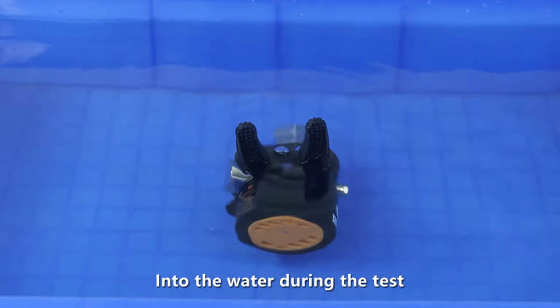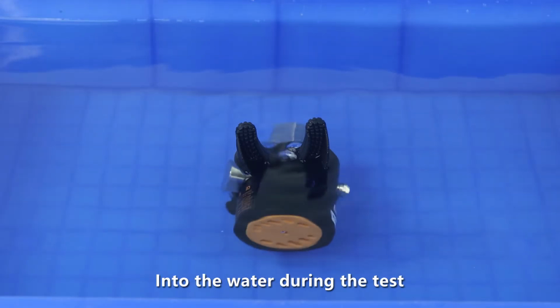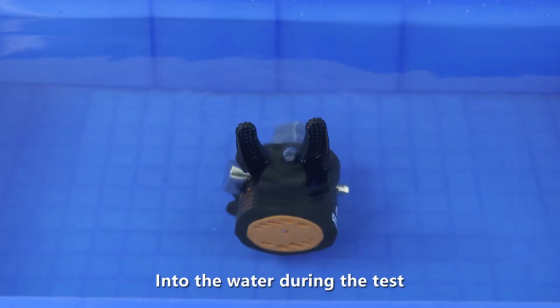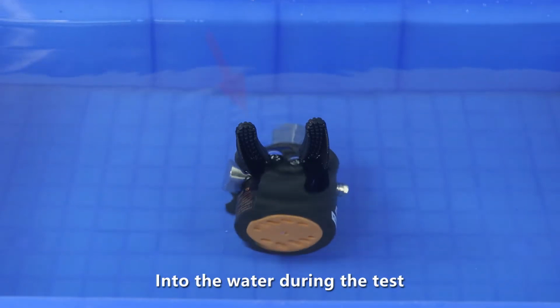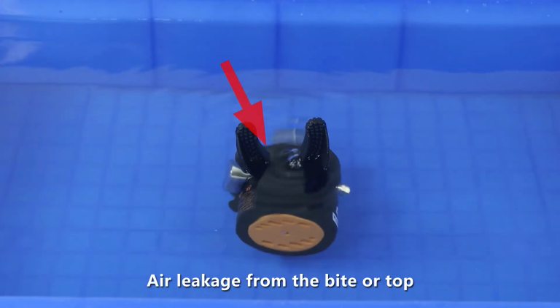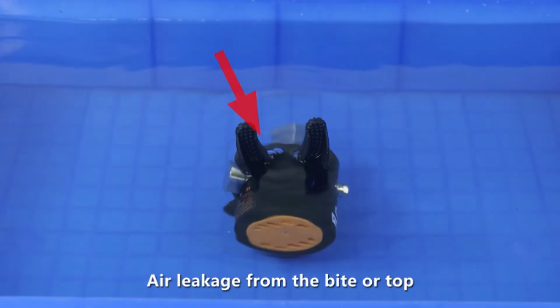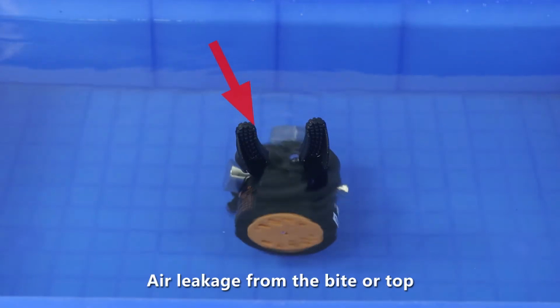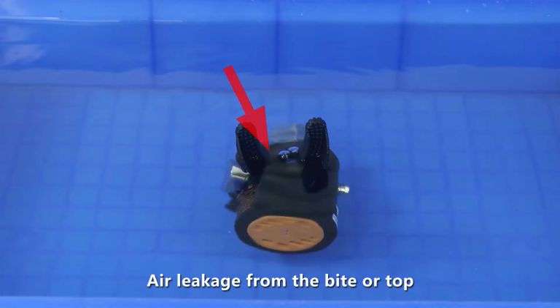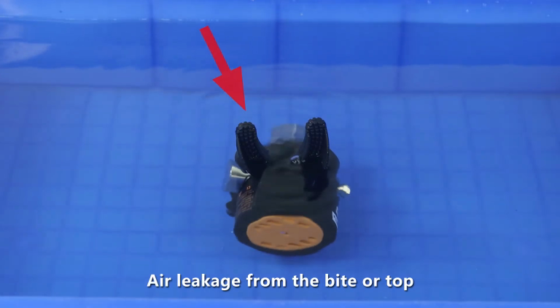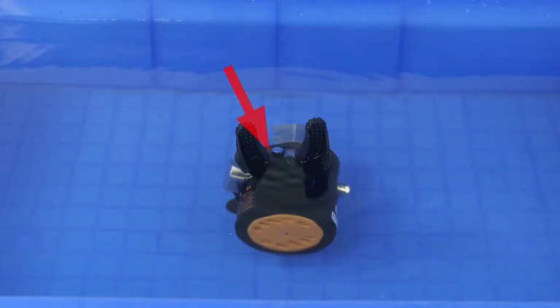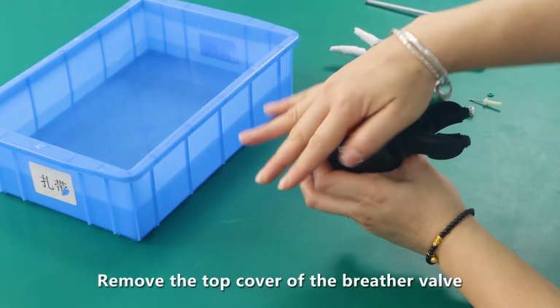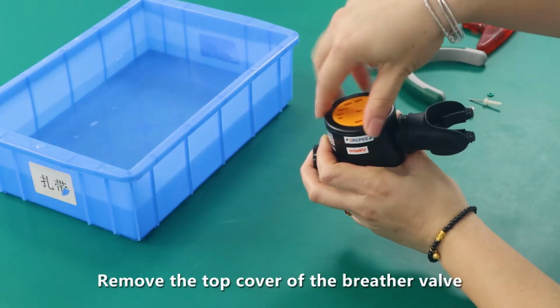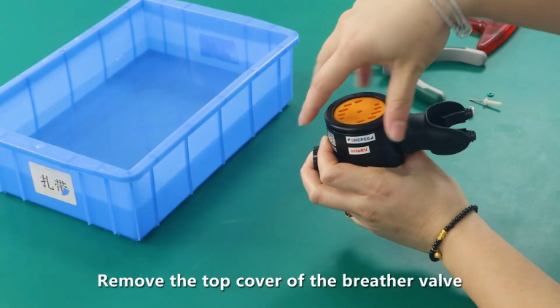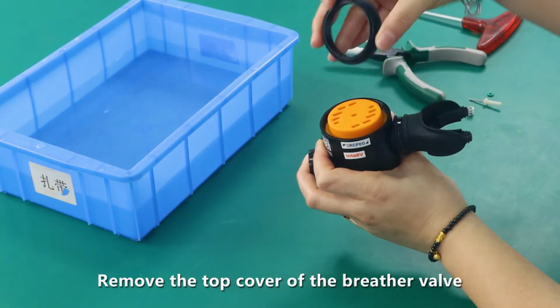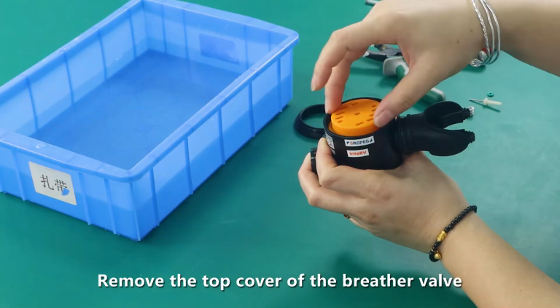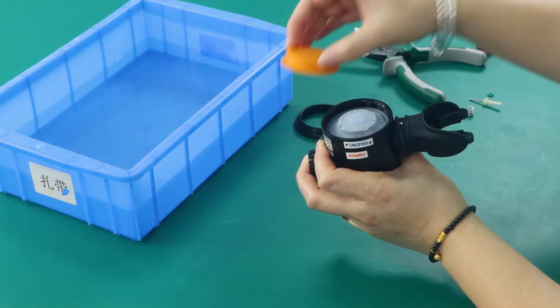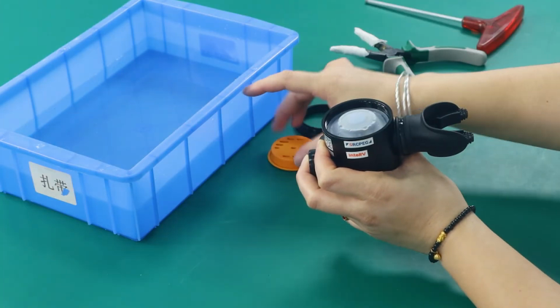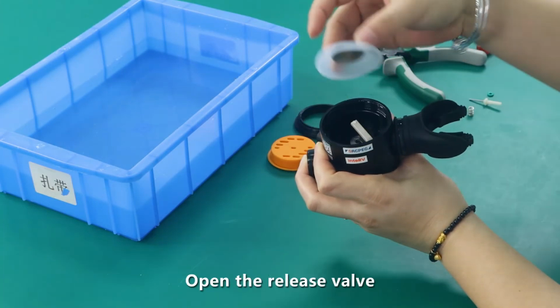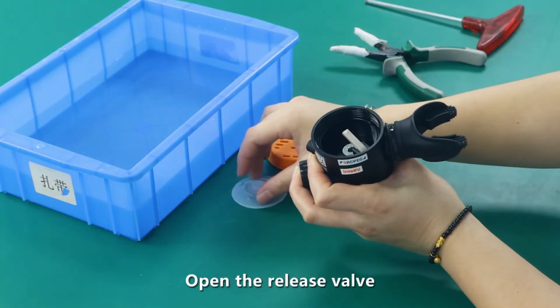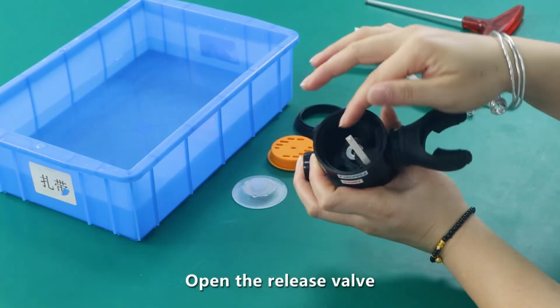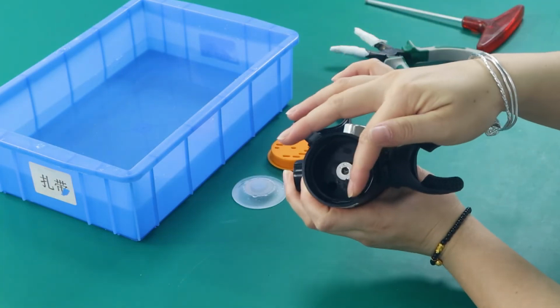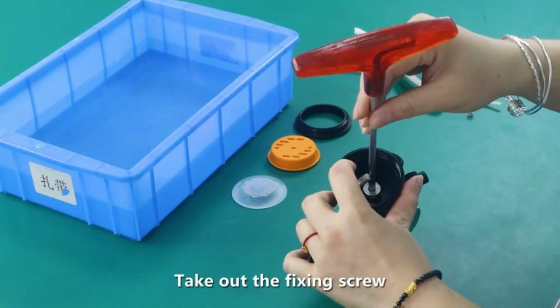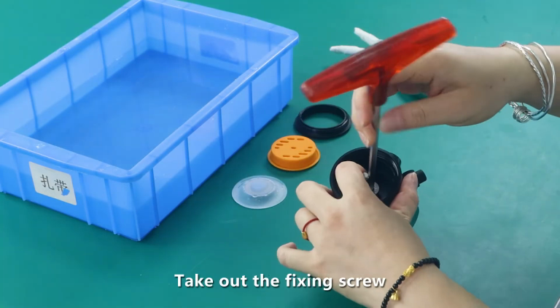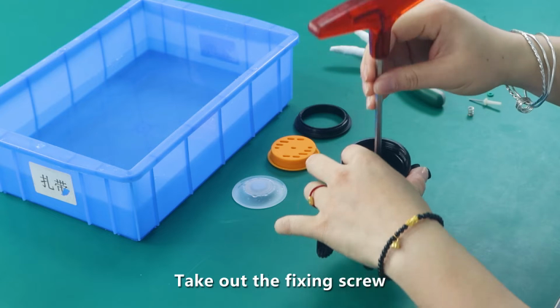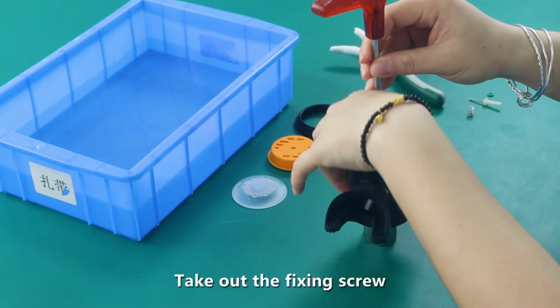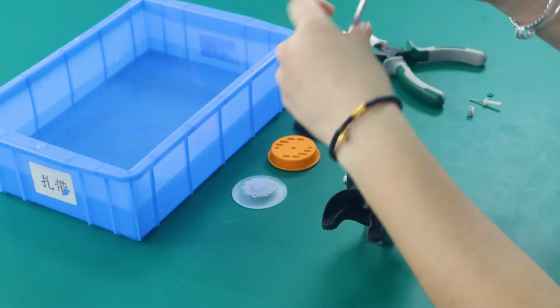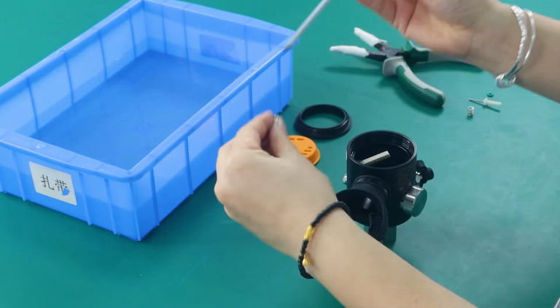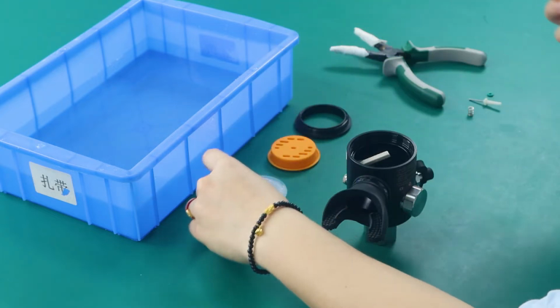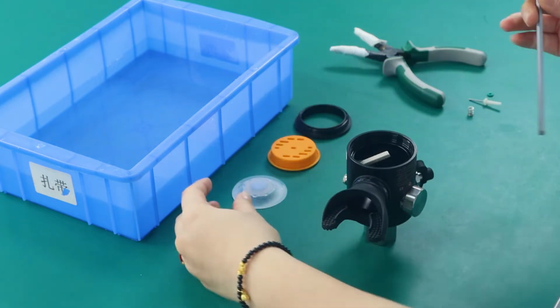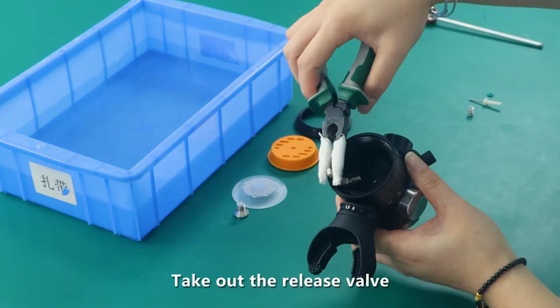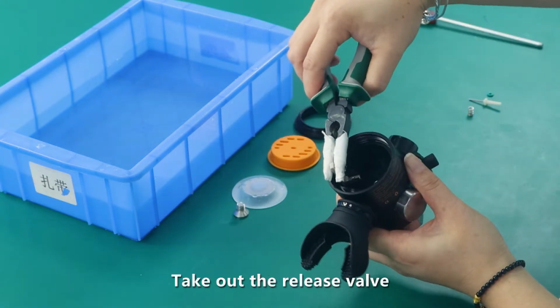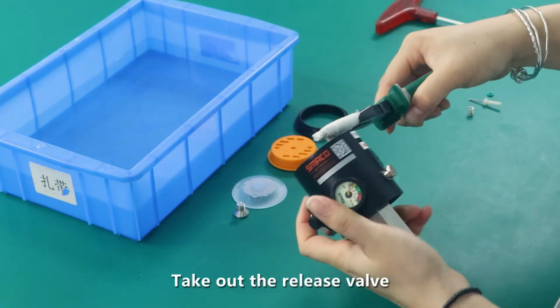Air leakage was detected during the water test. Remove the top cover of the breather valve, open the release valve, take out the fixing screw, and take out the release valve.